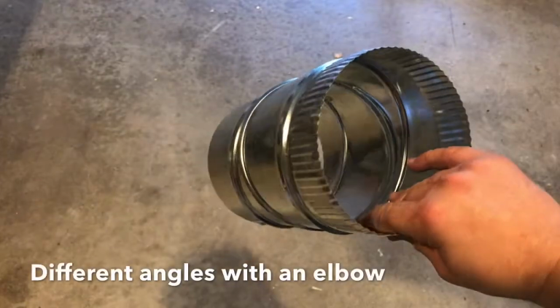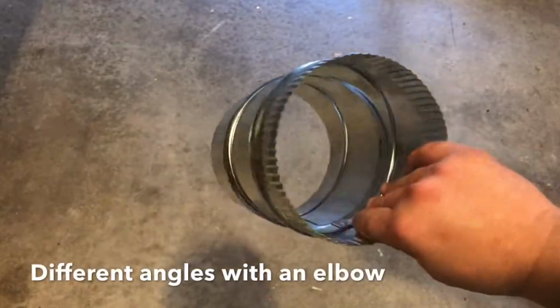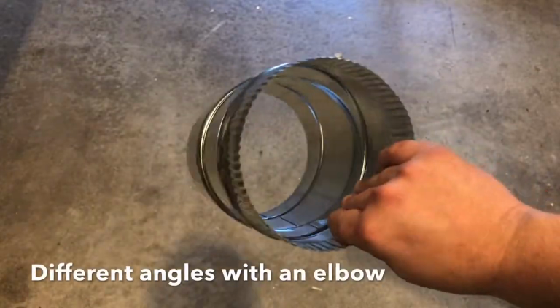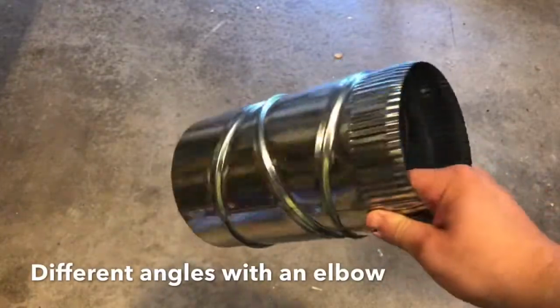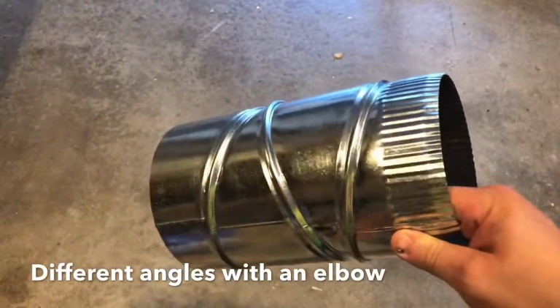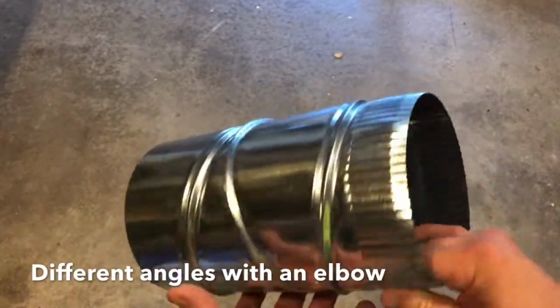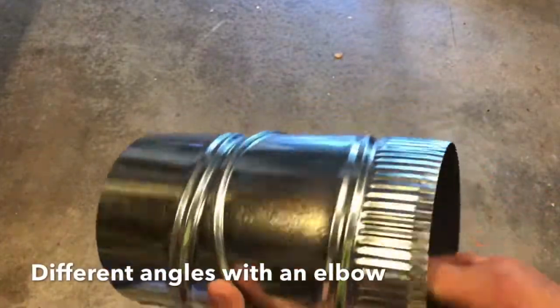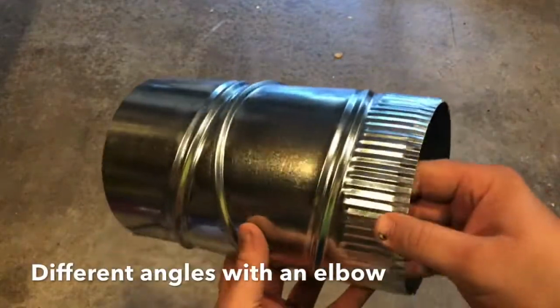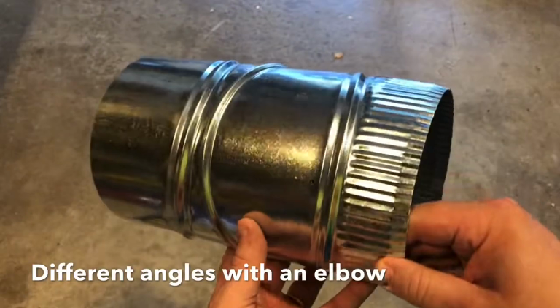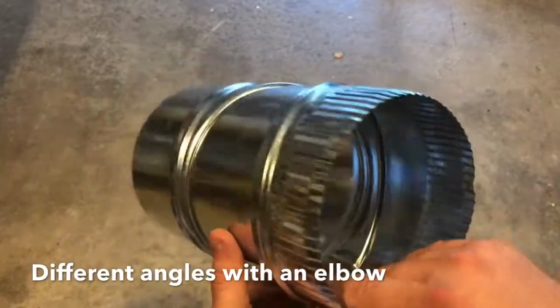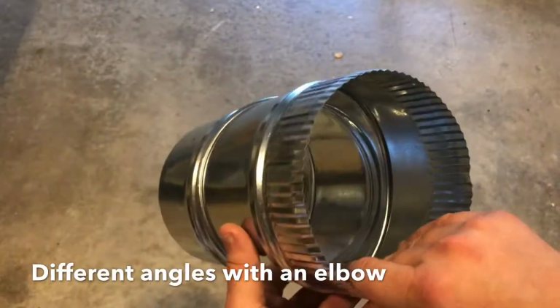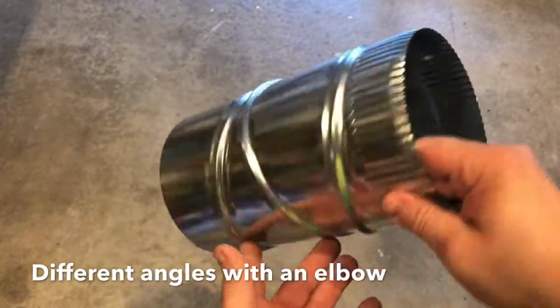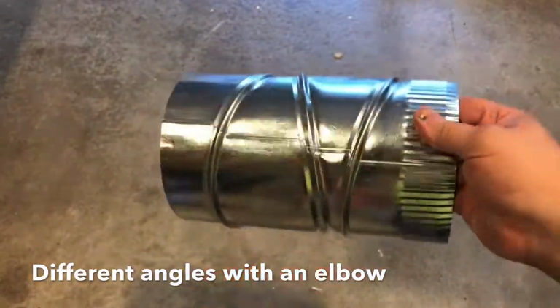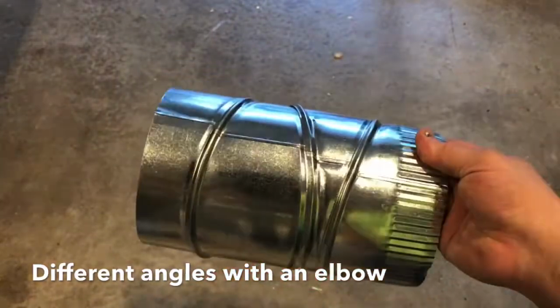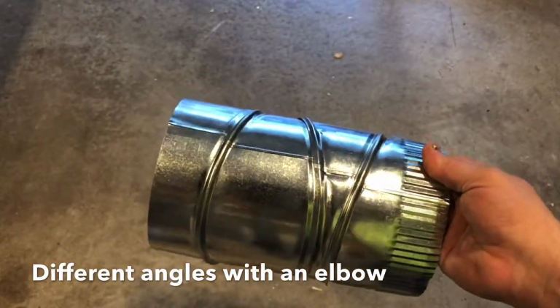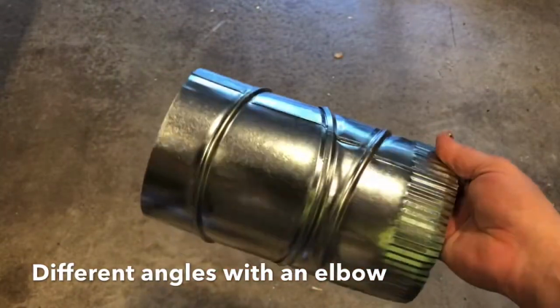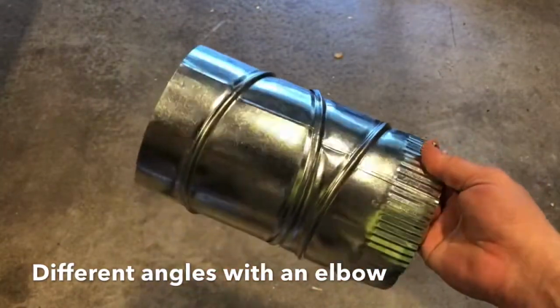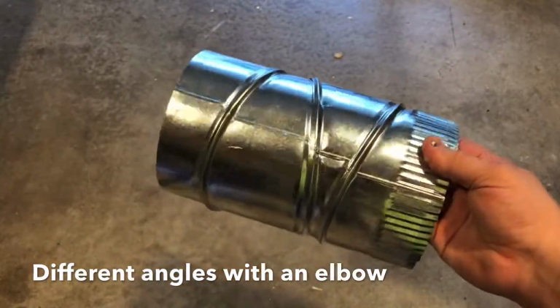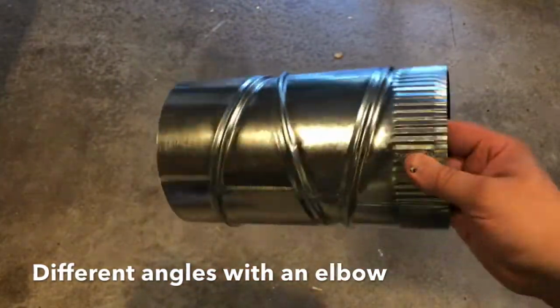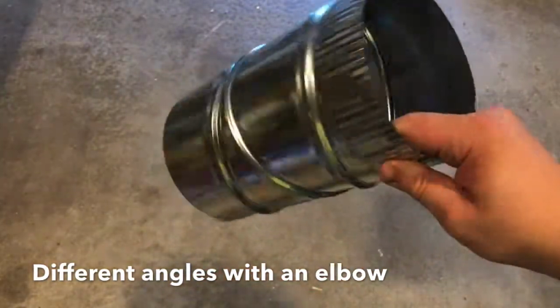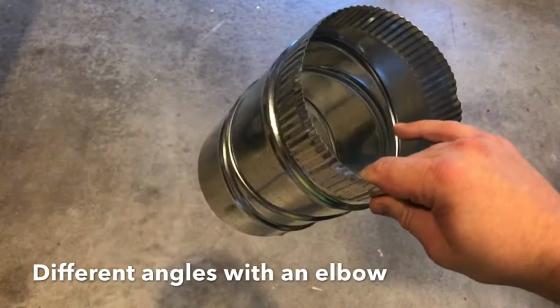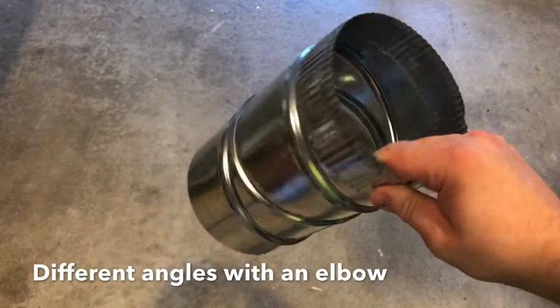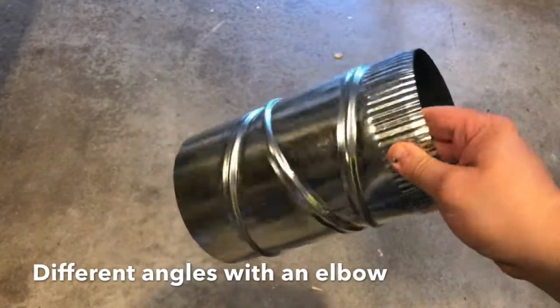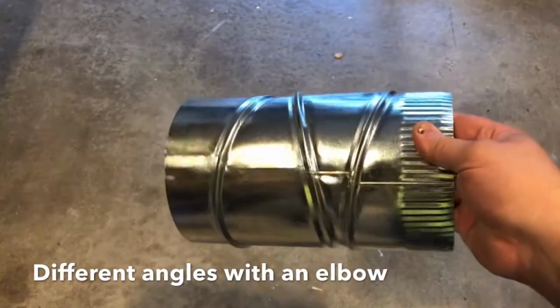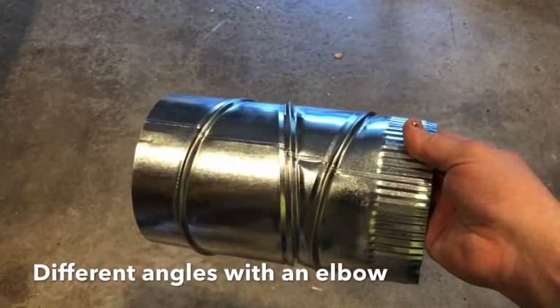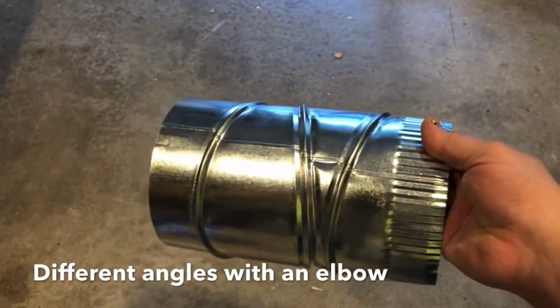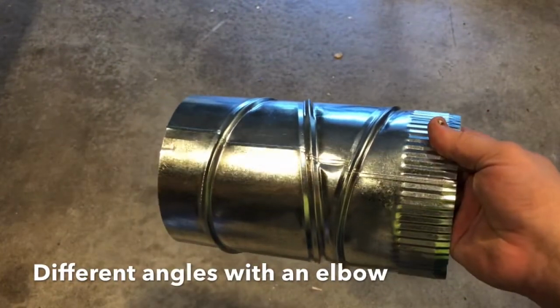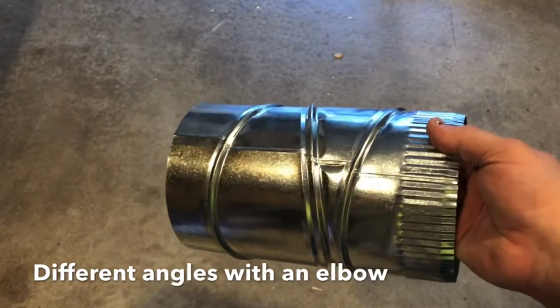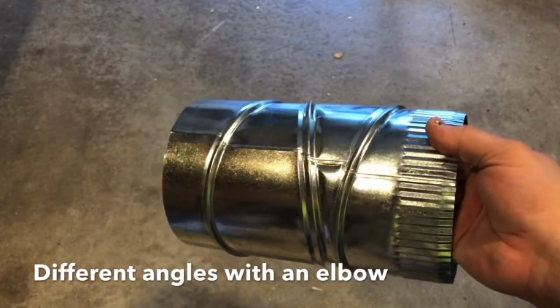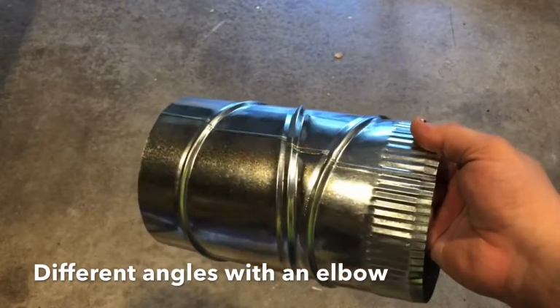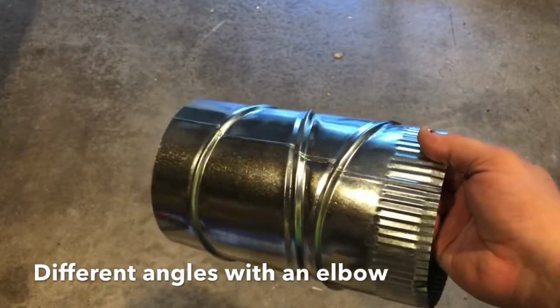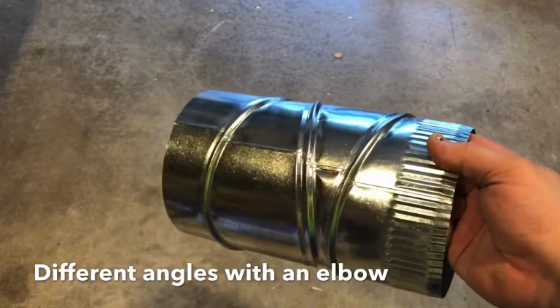This is a brand new six inch elbow for HVAC. When I first started doing HVAC stuff I didn't understand how to turn this into a 90 or how to turn it into a 45 degree angle. It's very very simple if you know what to do.